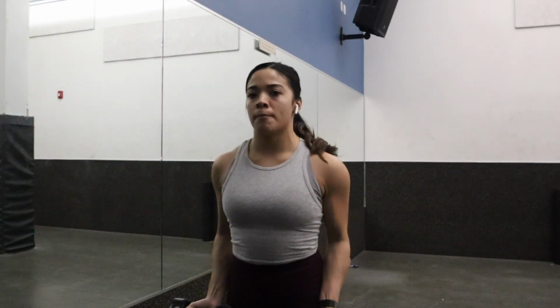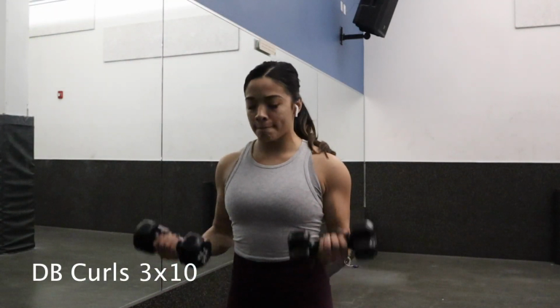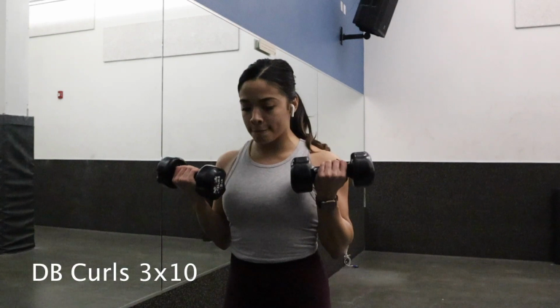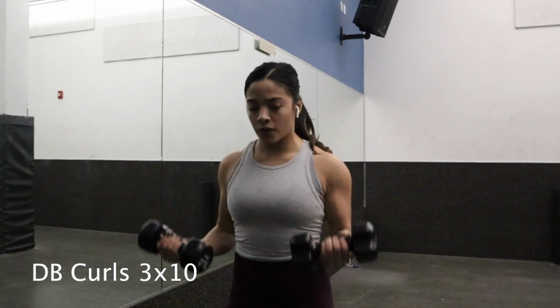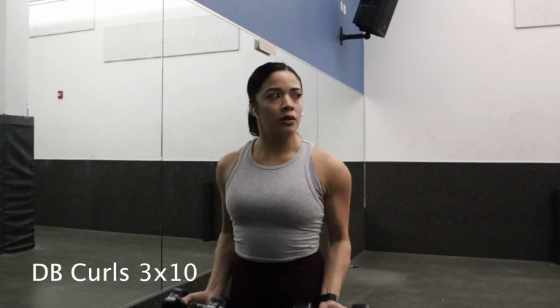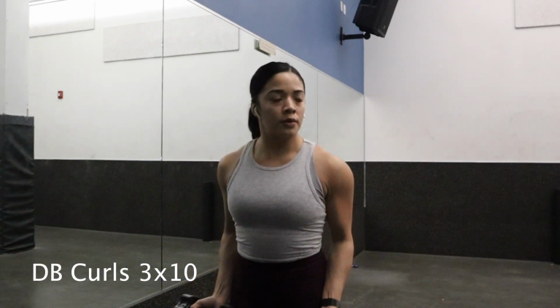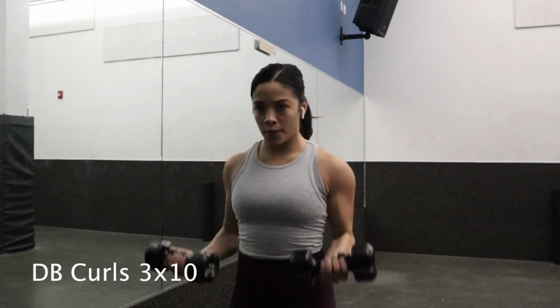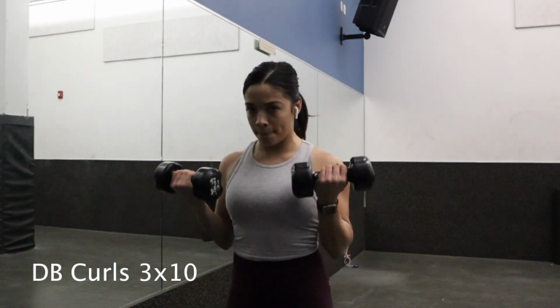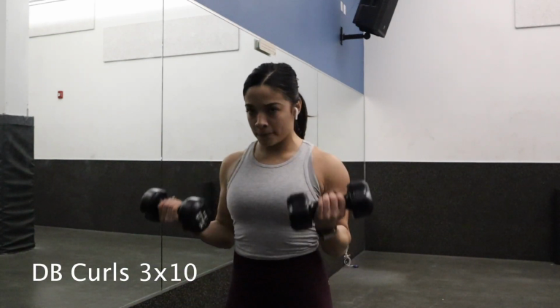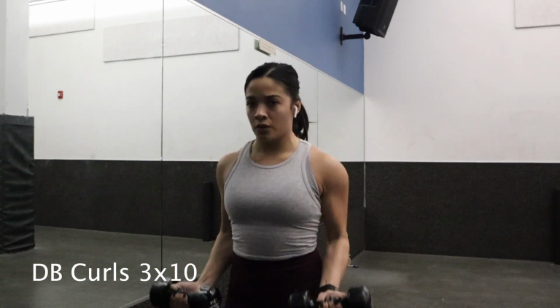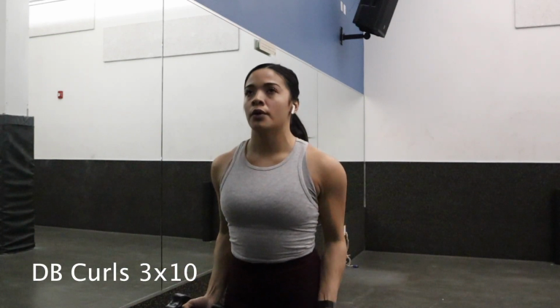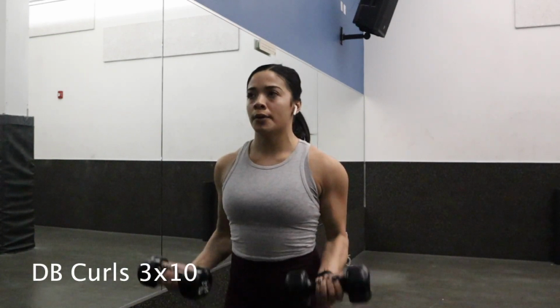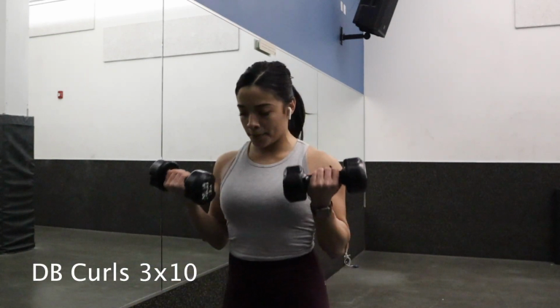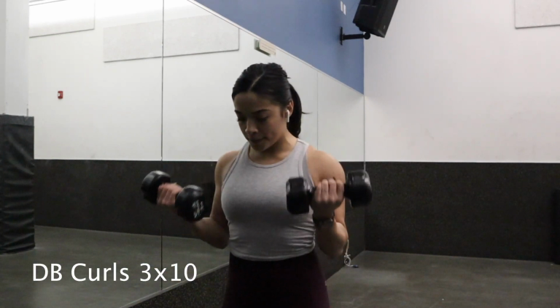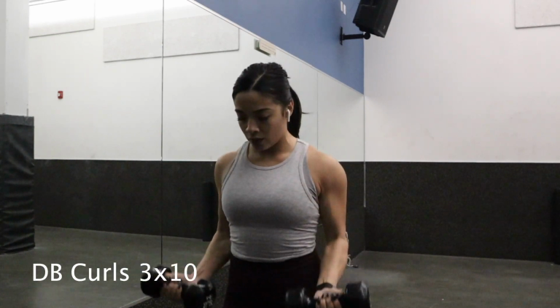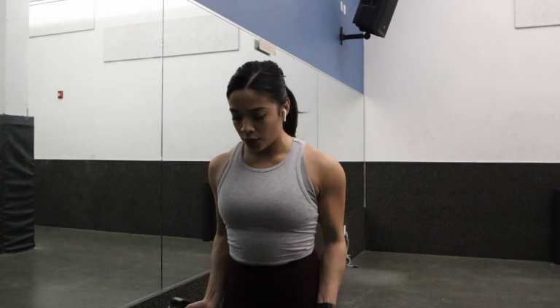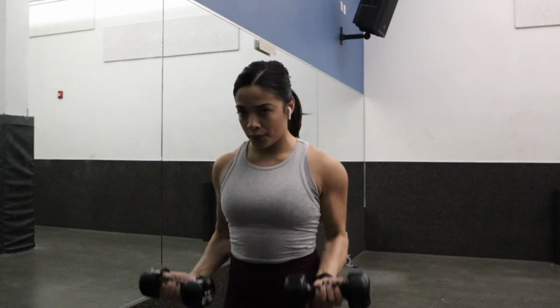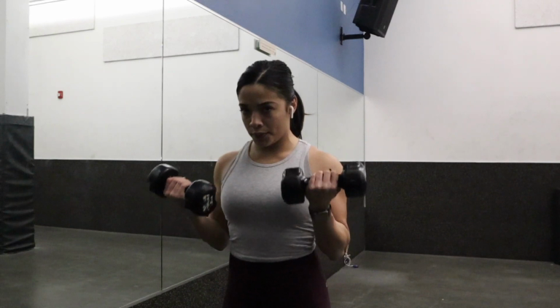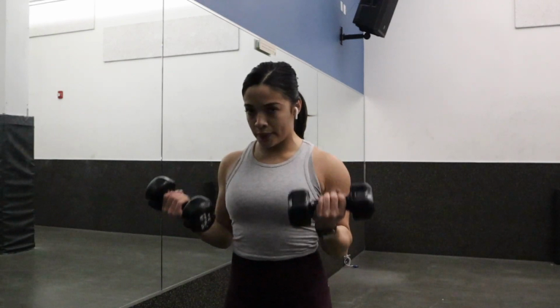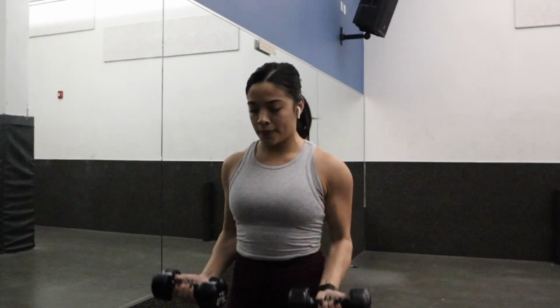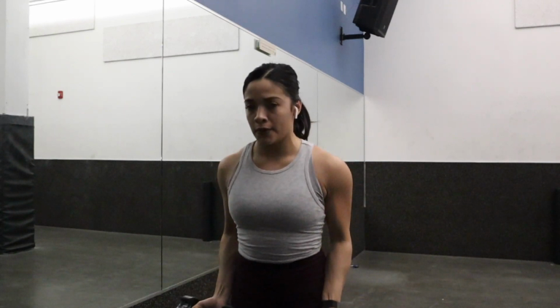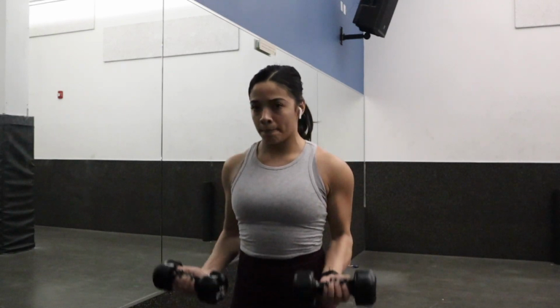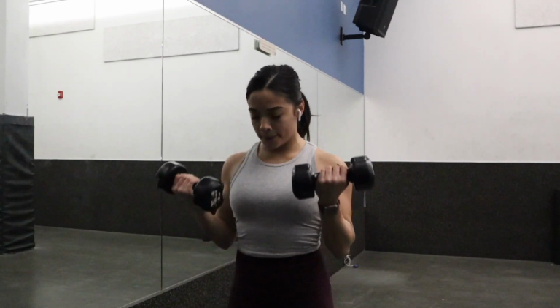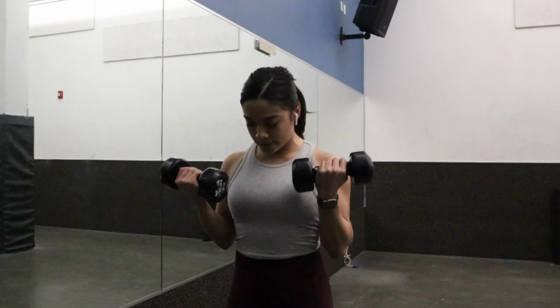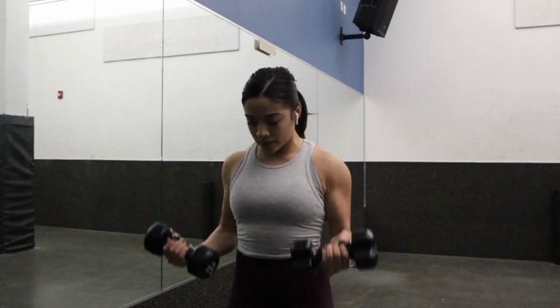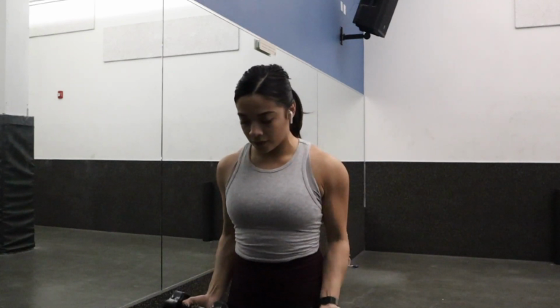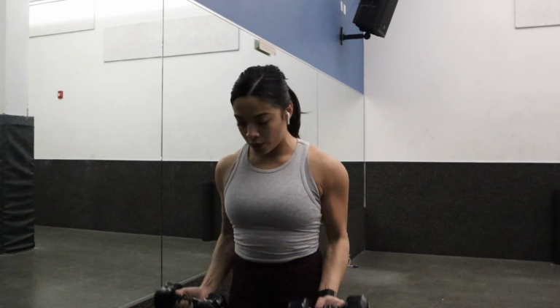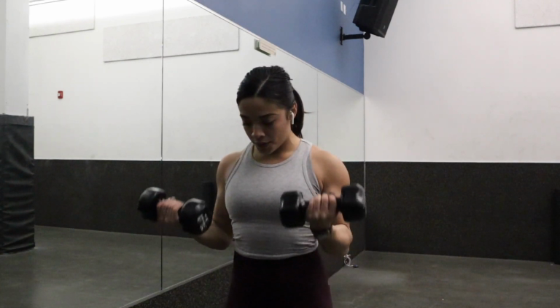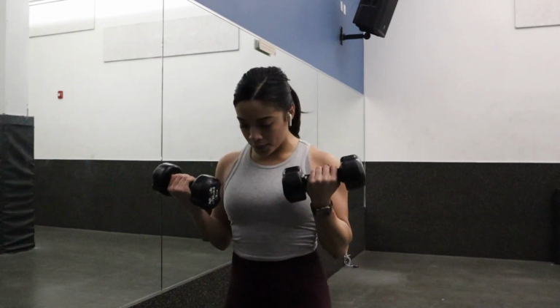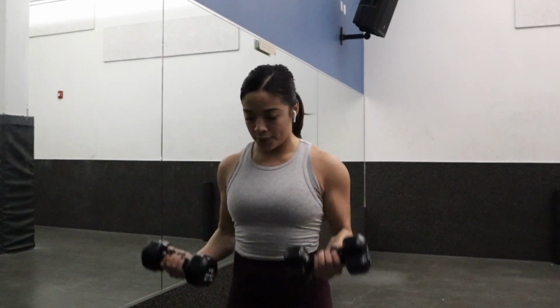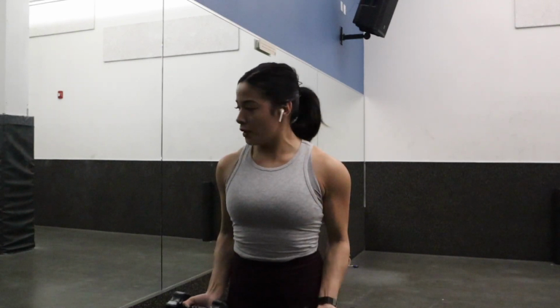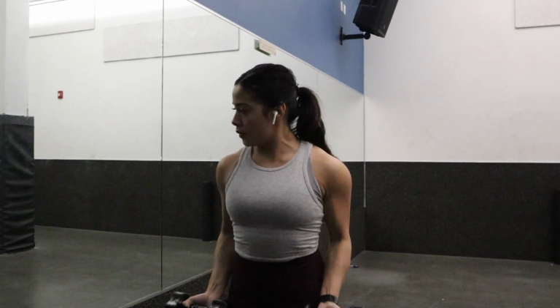Now I'm doing some curls. Don't rush through them just to get it over with — make sure you're connecting with your muscles, thinking about the exact muscle you want to work, tightening it up as you curl.